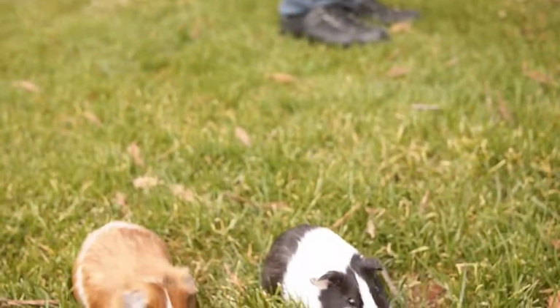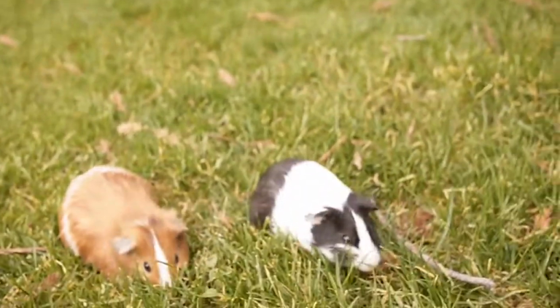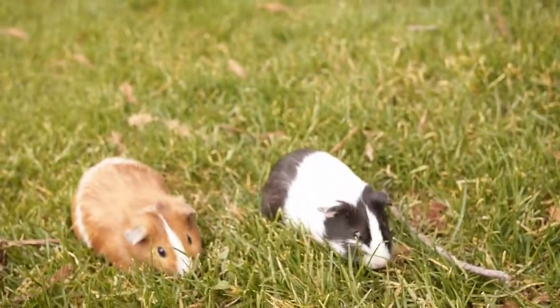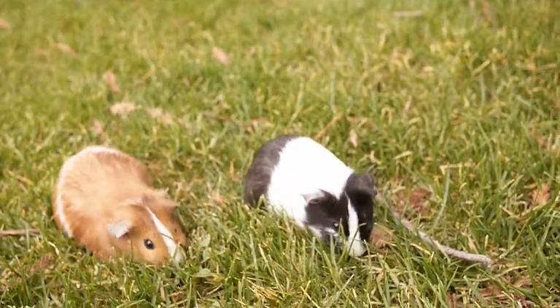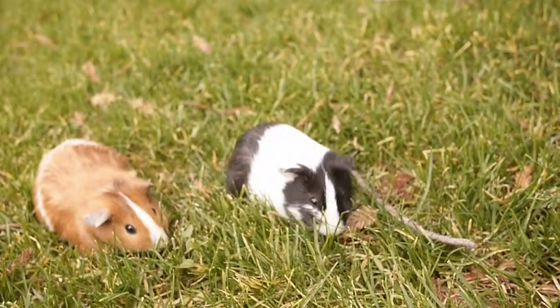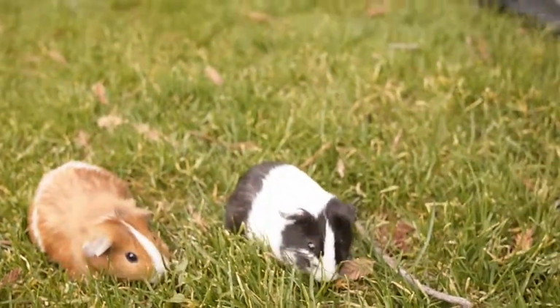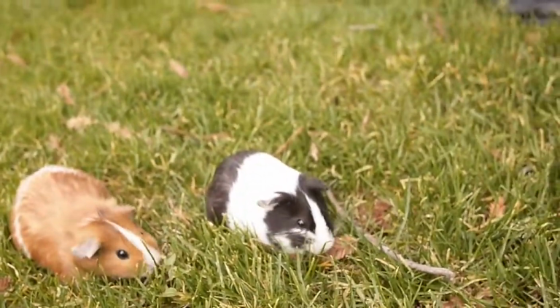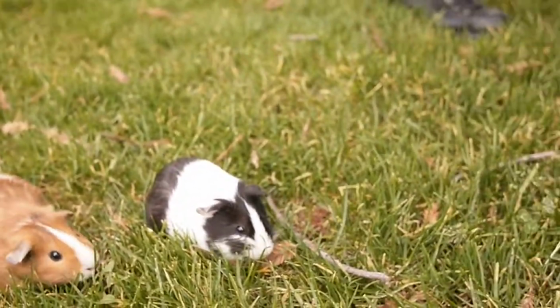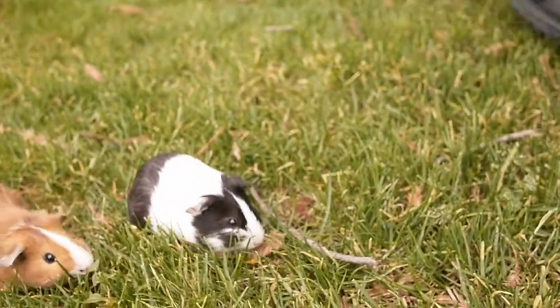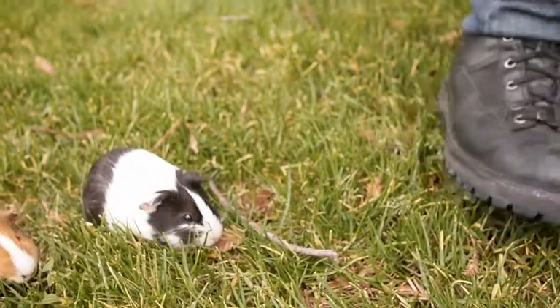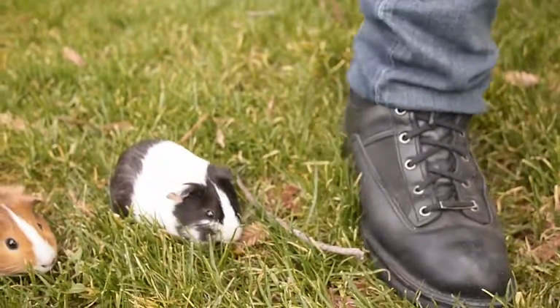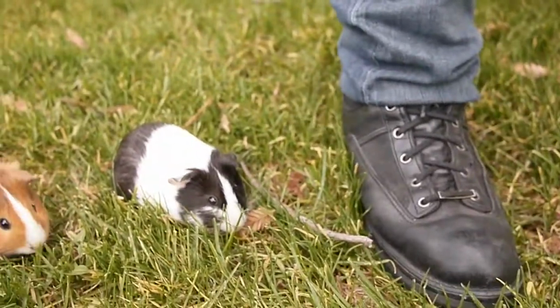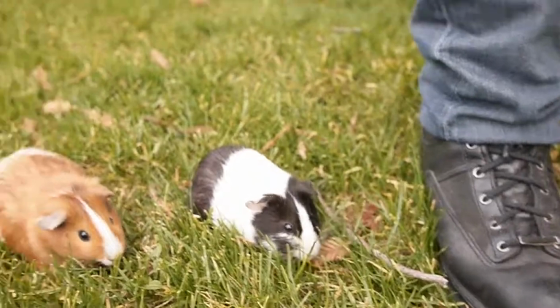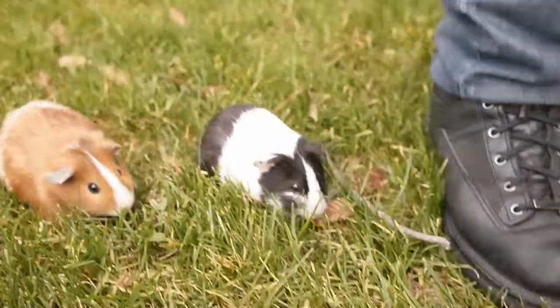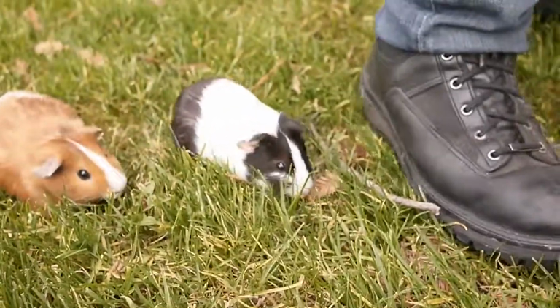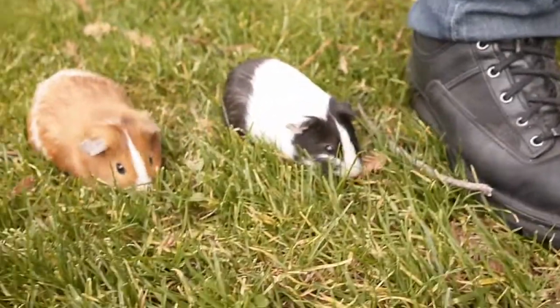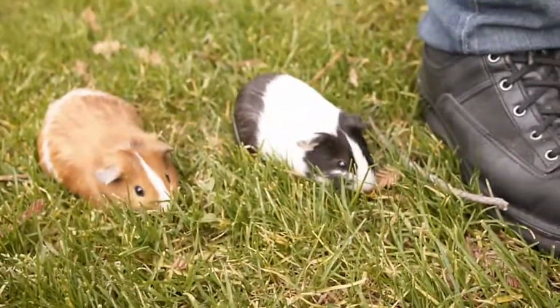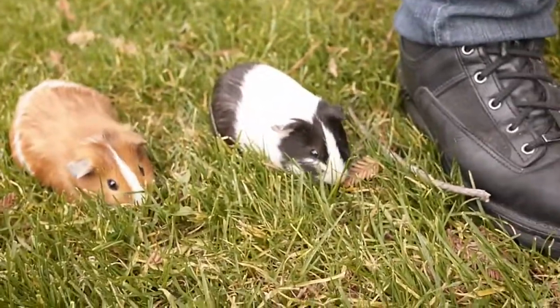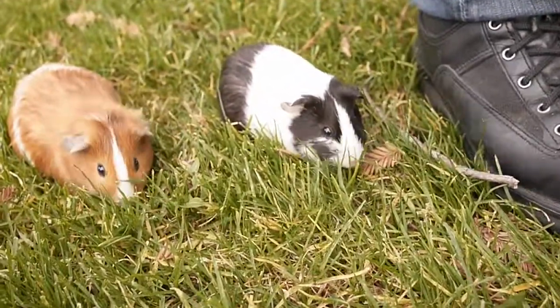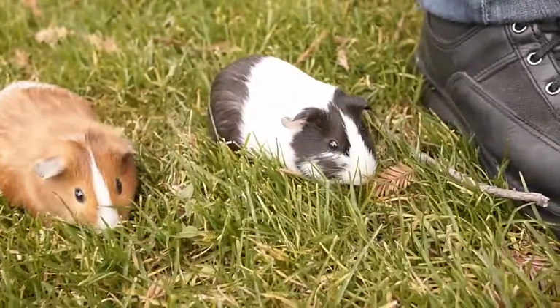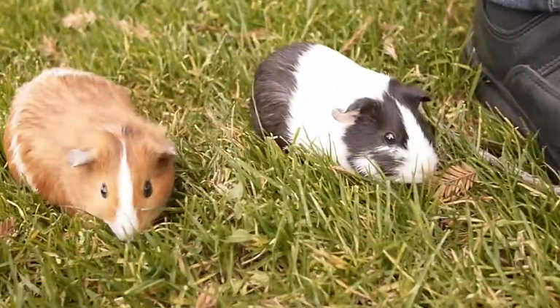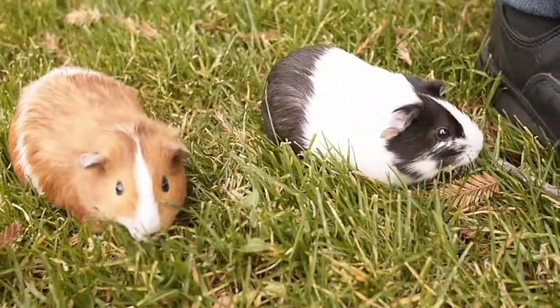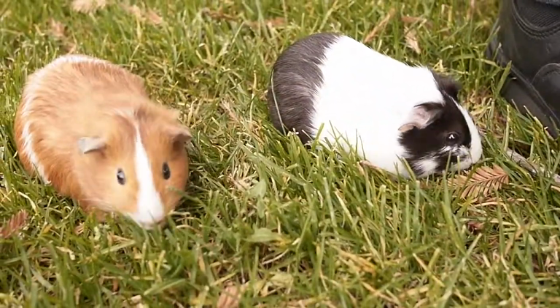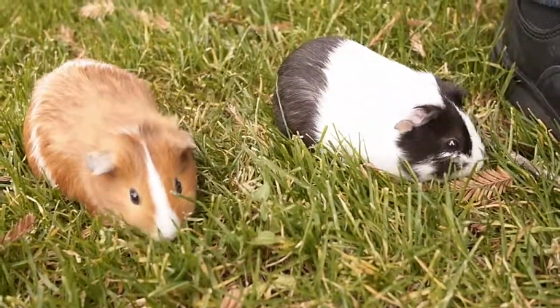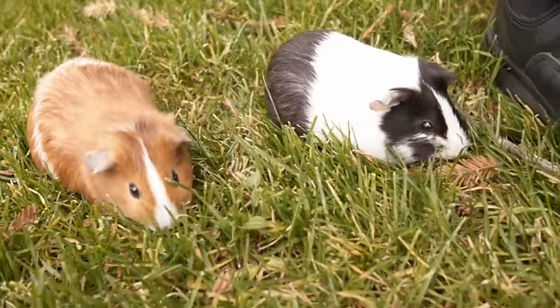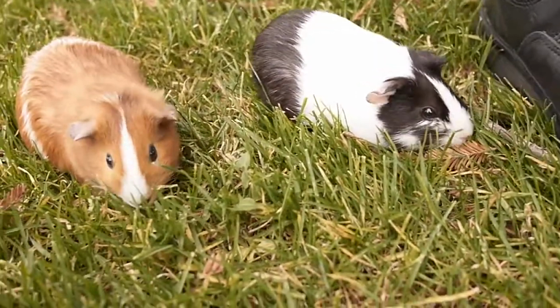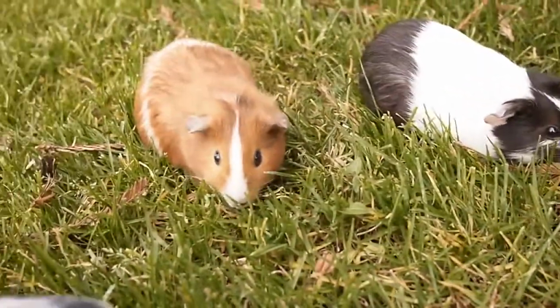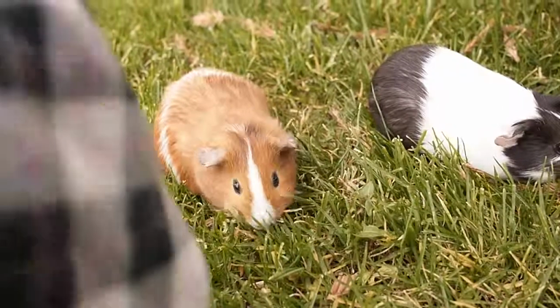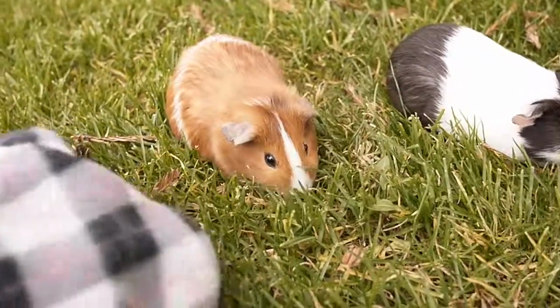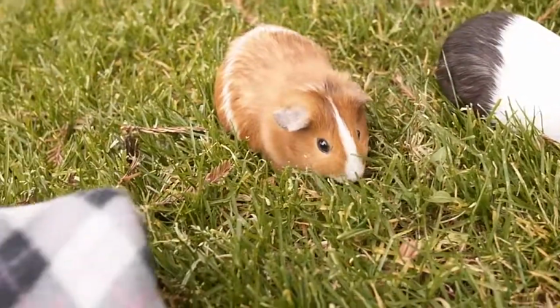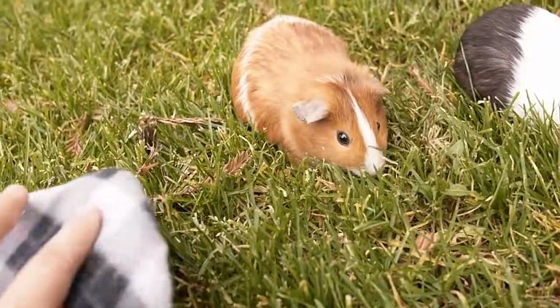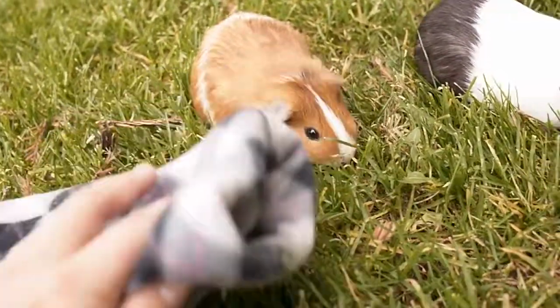Hey Rob, walk over here. As a comparison, this is Rob's foot. And this is their sock.